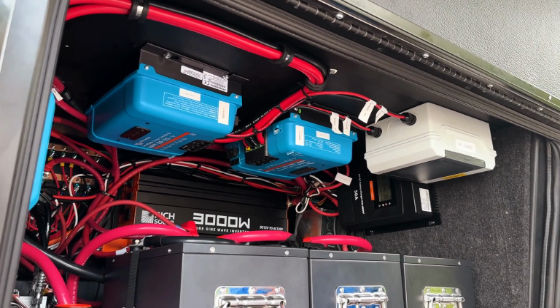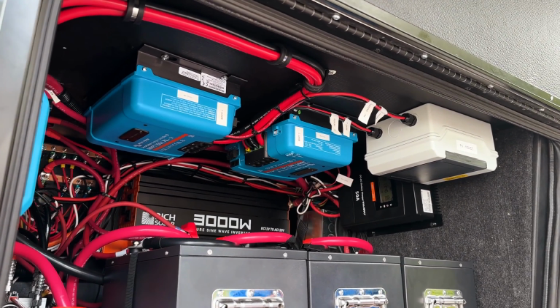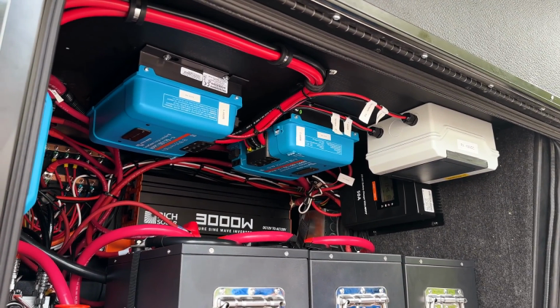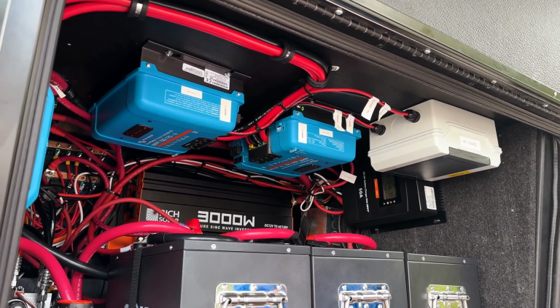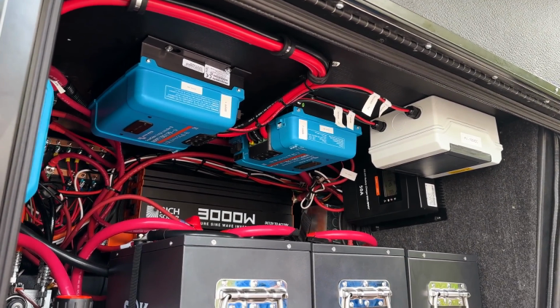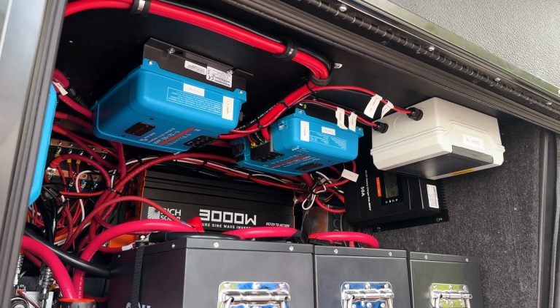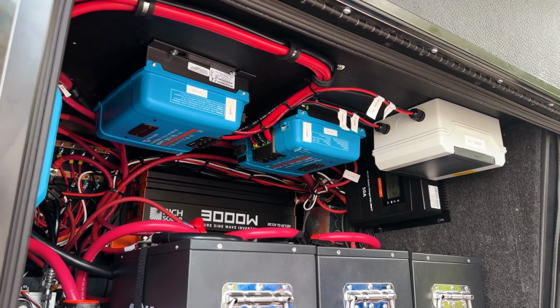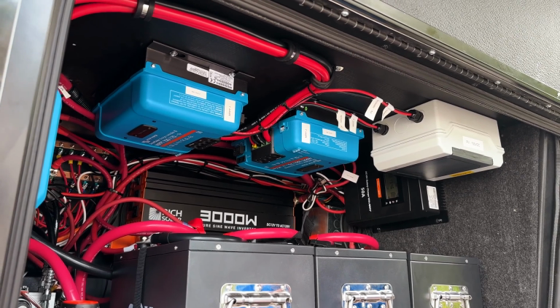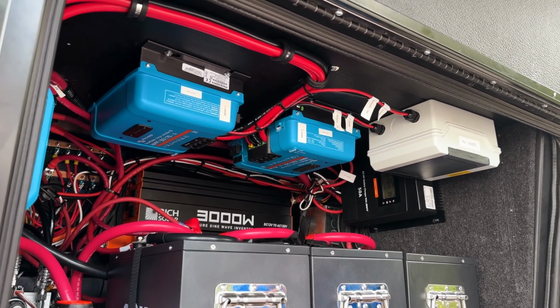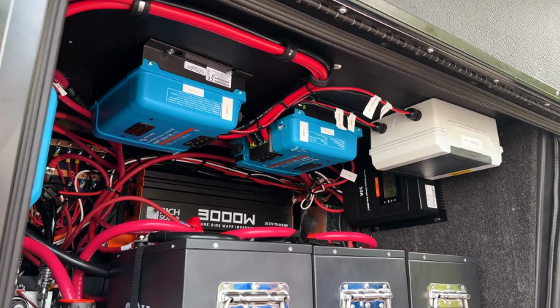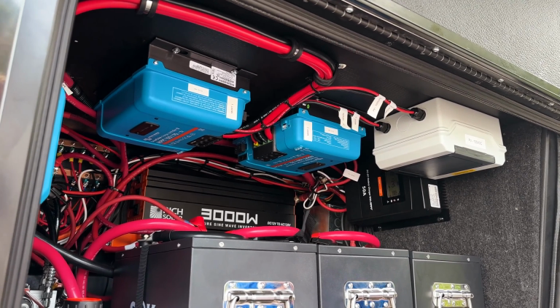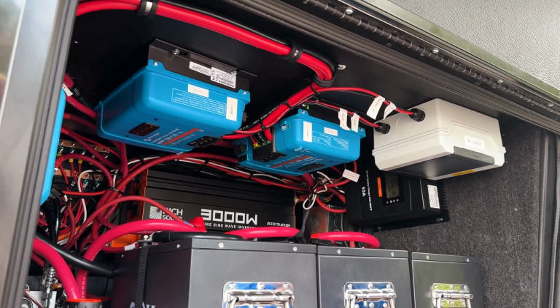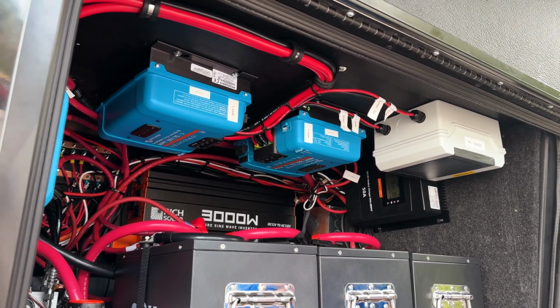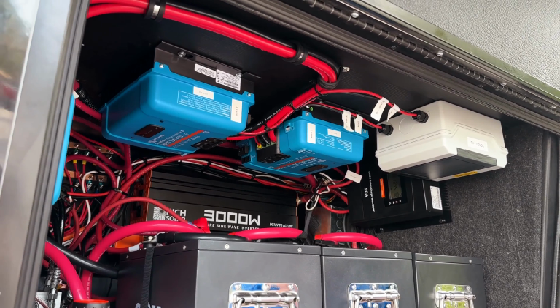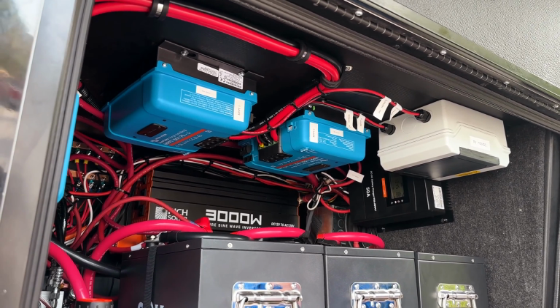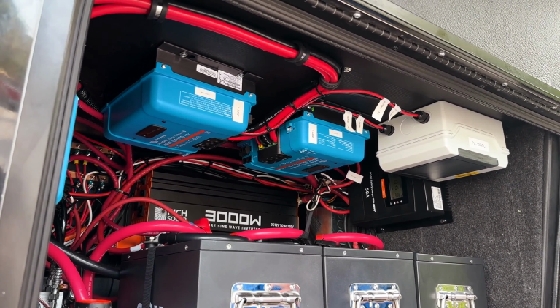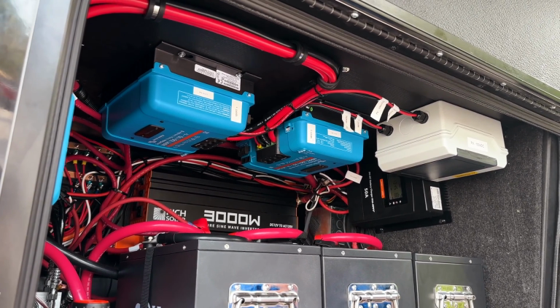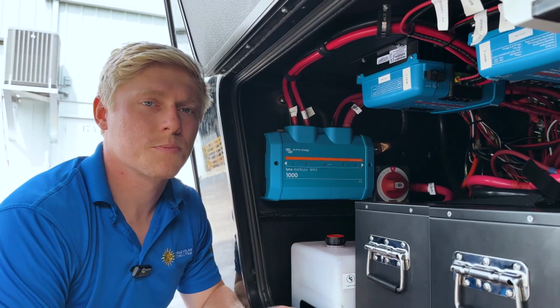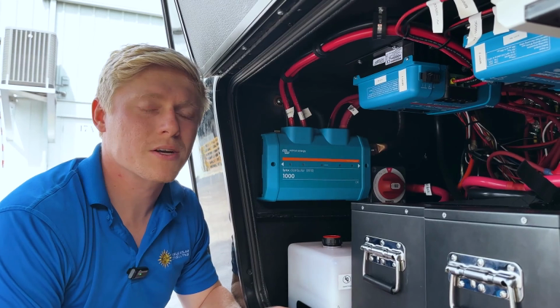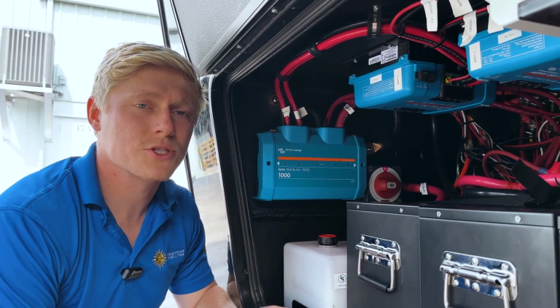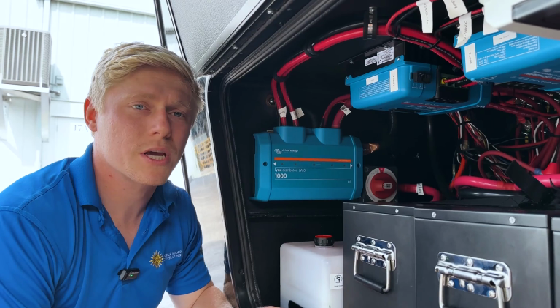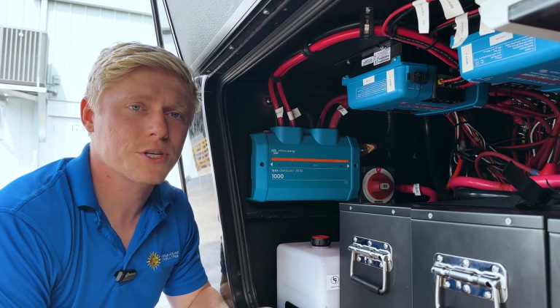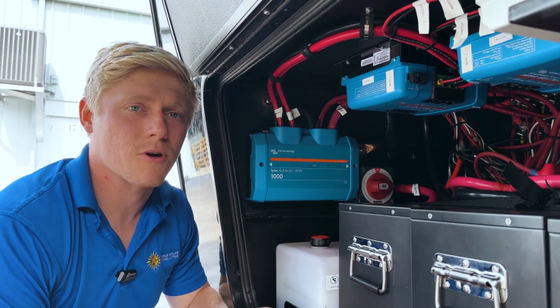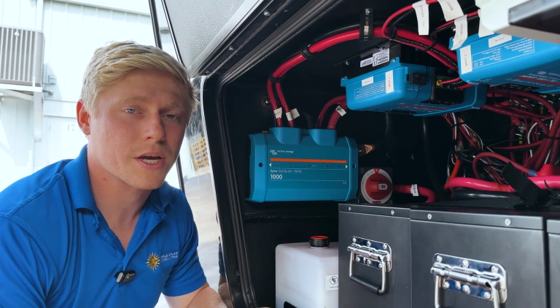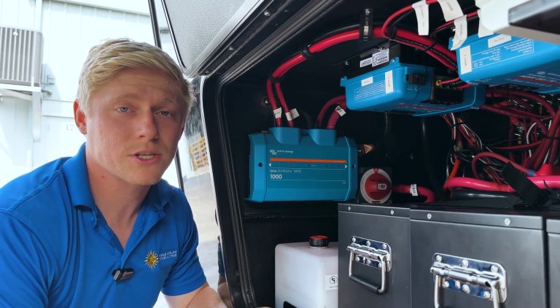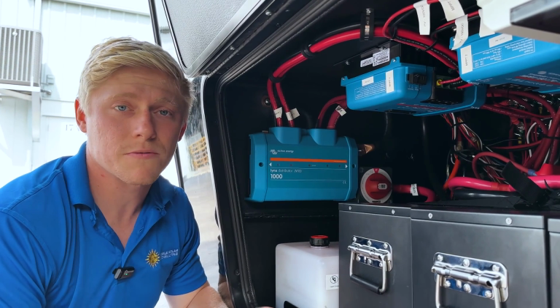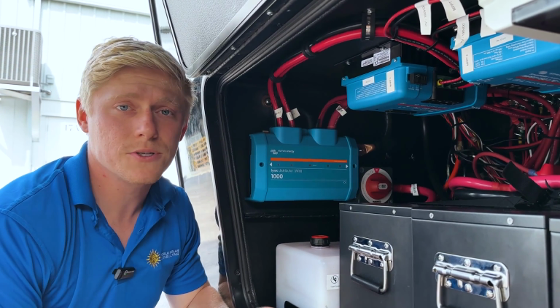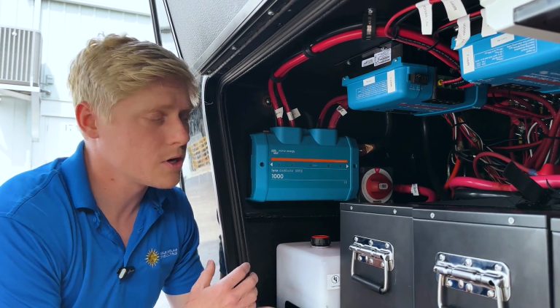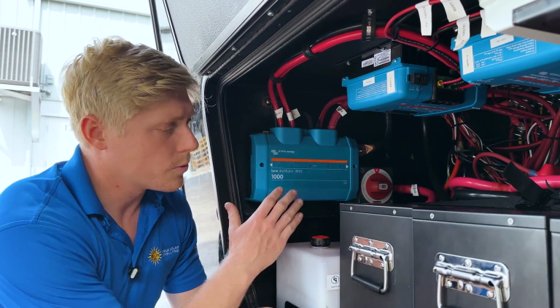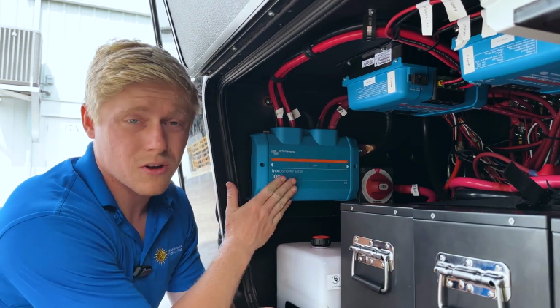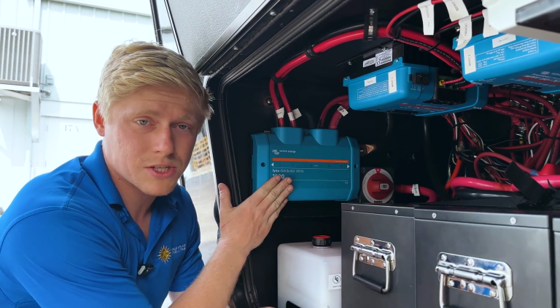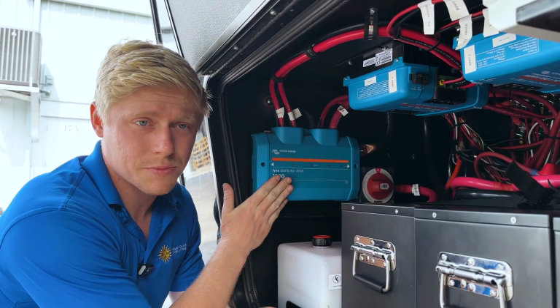They have Bluetooth built in so the users can see how much solar they're actually producing. To provide a central location for all the connections and fuses, we installed a Lynx distributor.